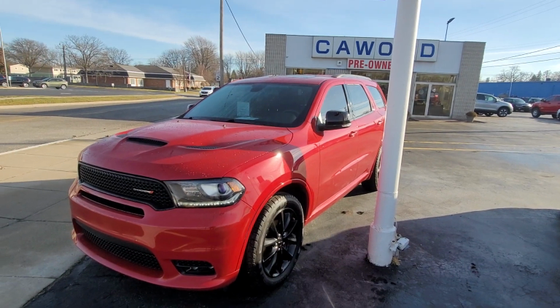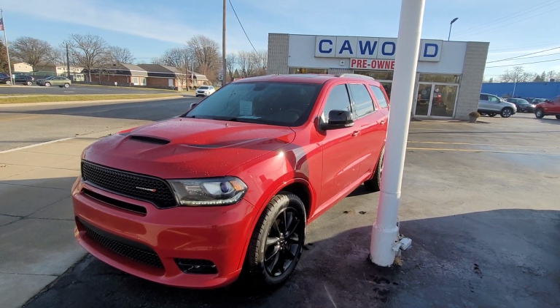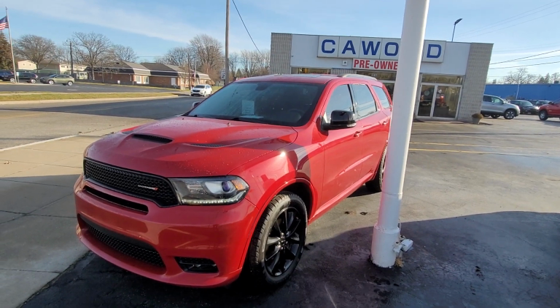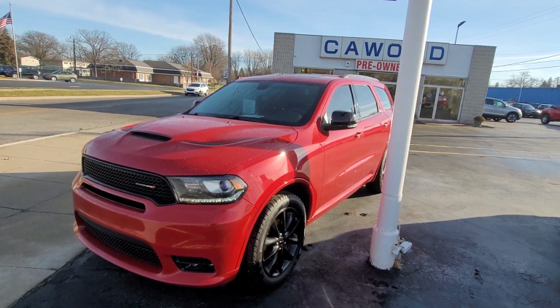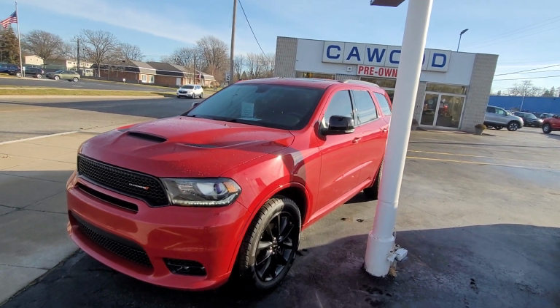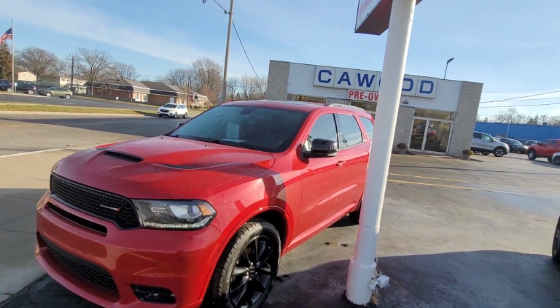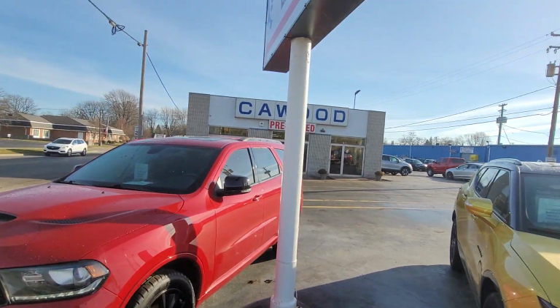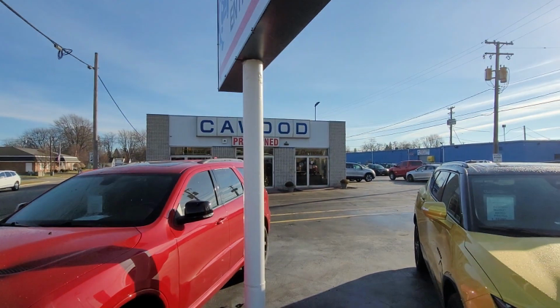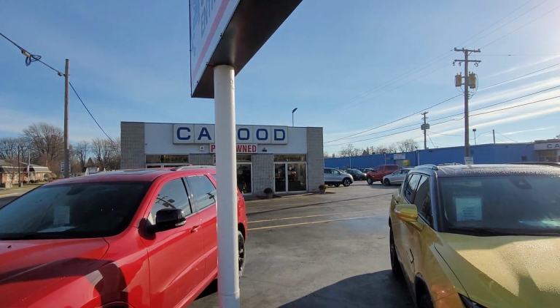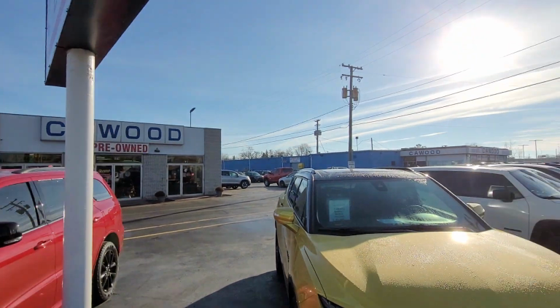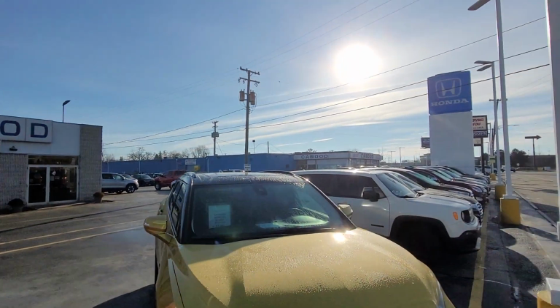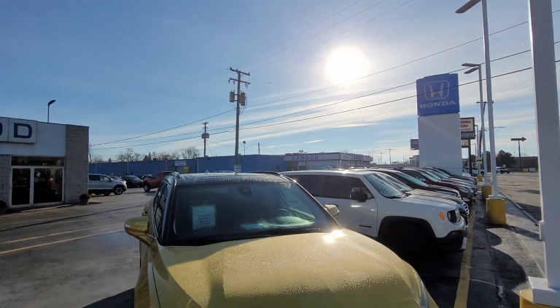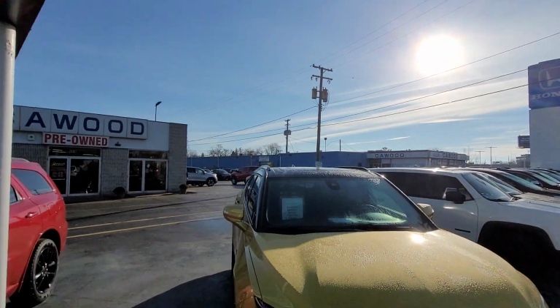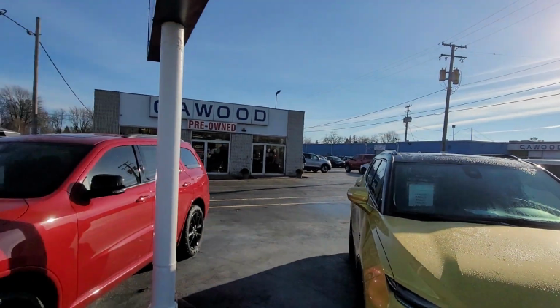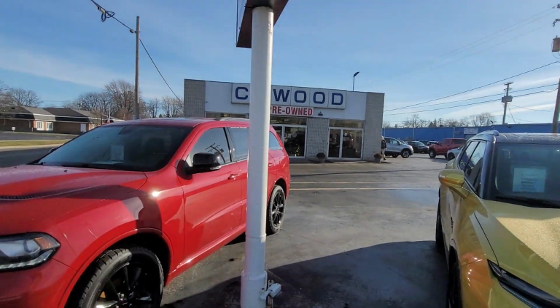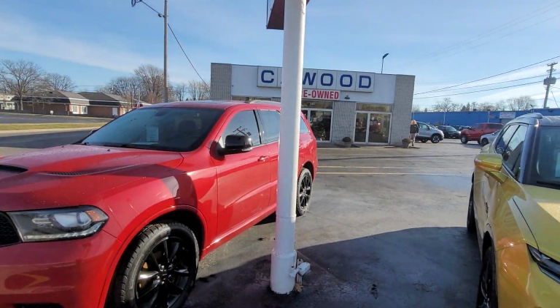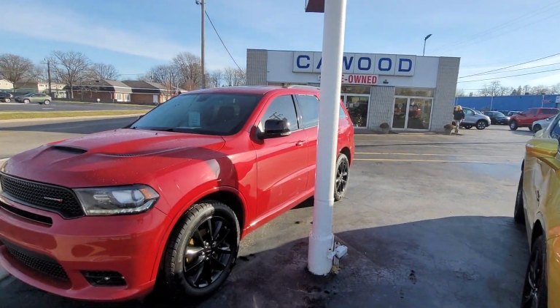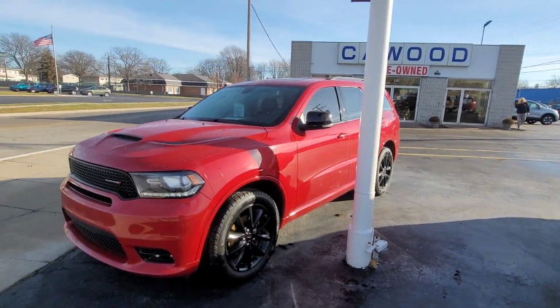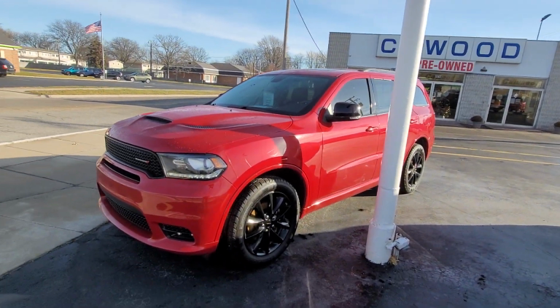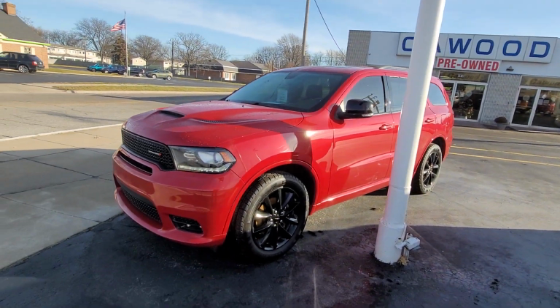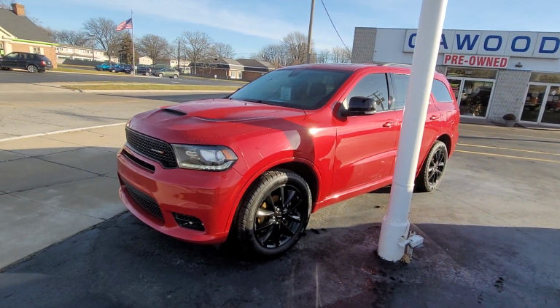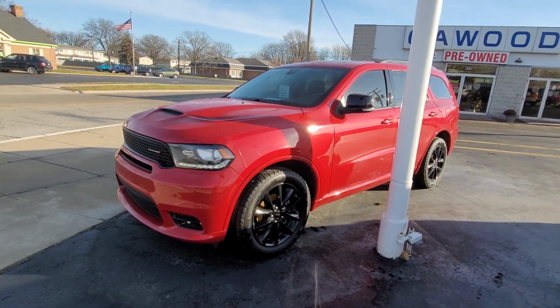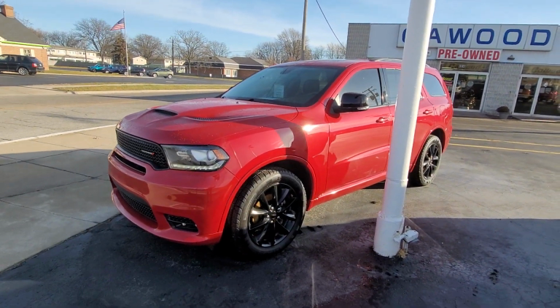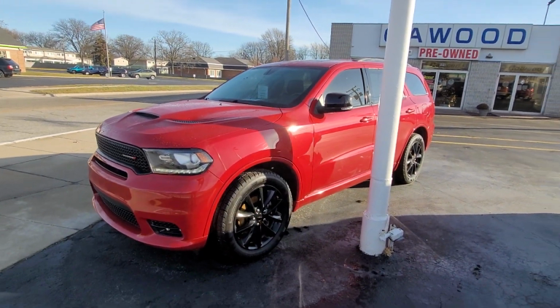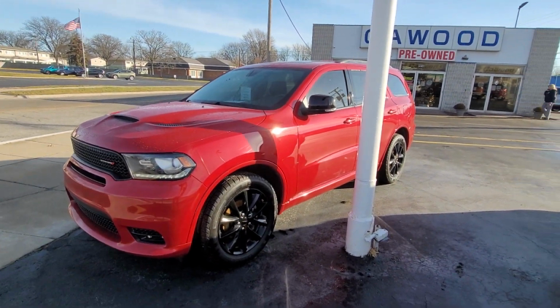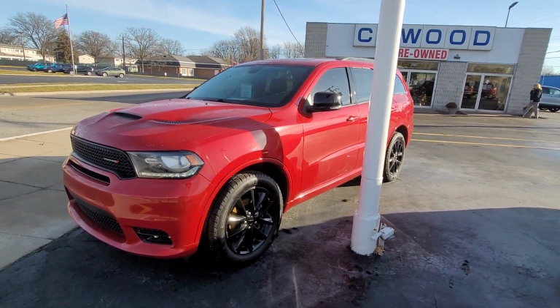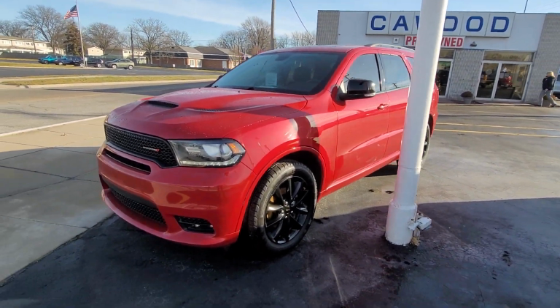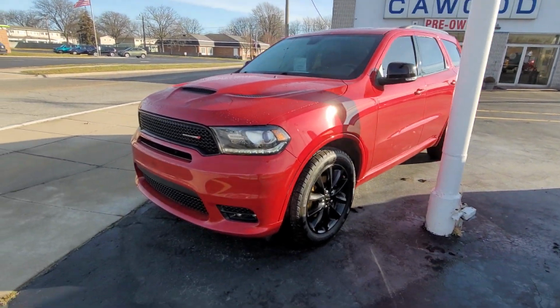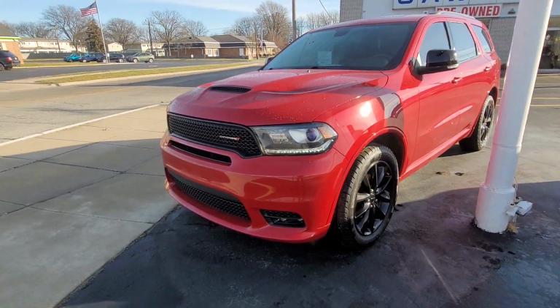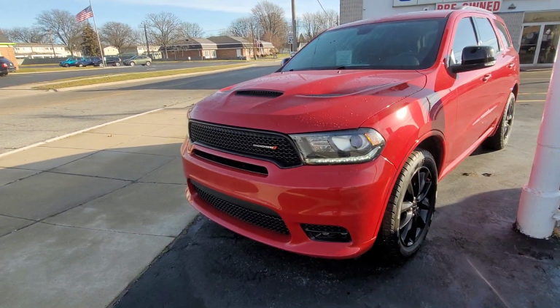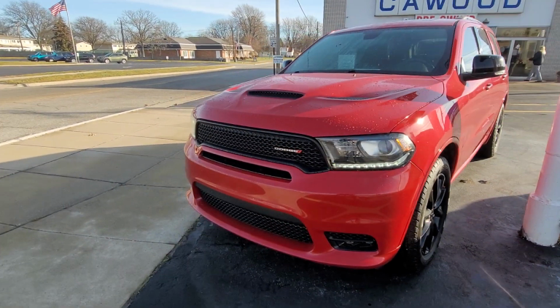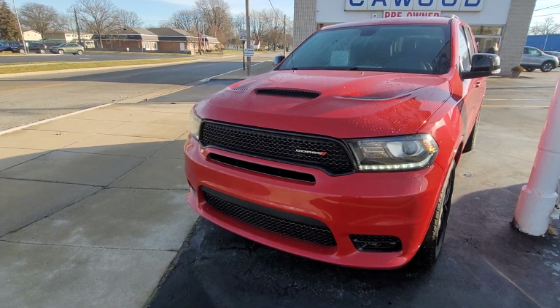Good afternoon everybody, this is Kyle at KWOOD Honda here in Port Huron, Michigan. Today I want to show you this 2018 Dodge Durango GT — red, fresh on the lot.